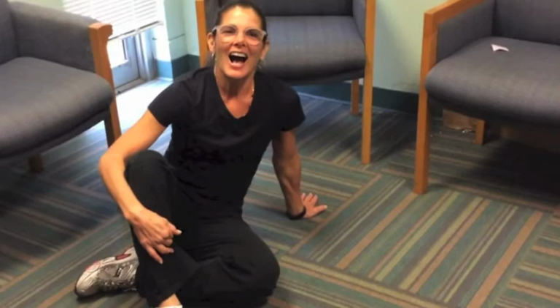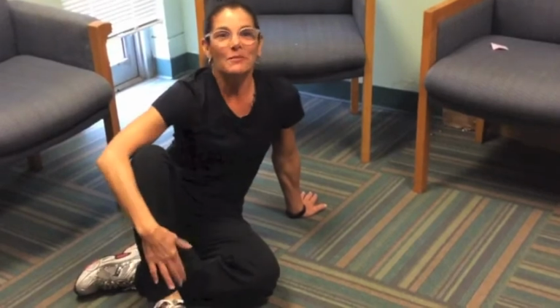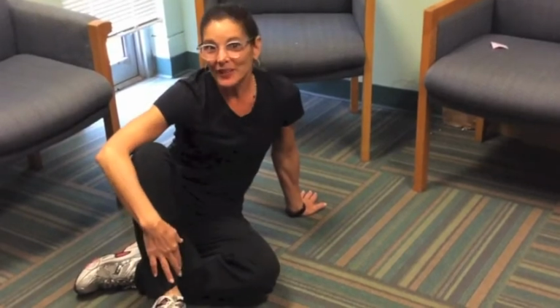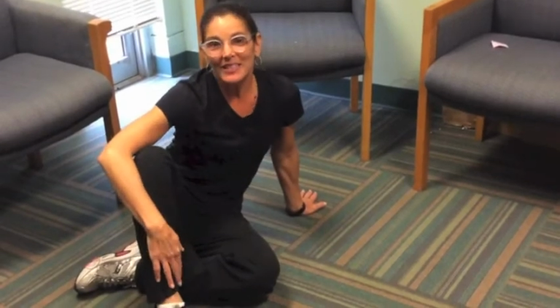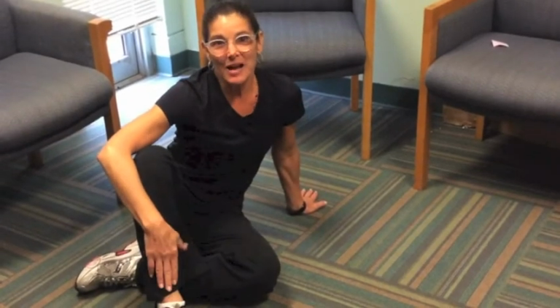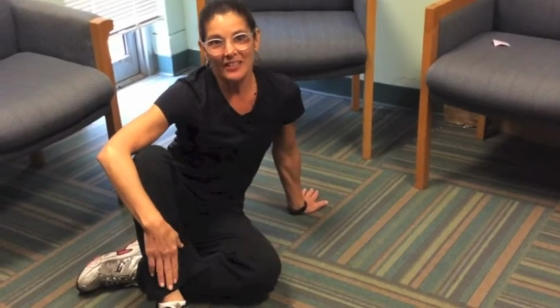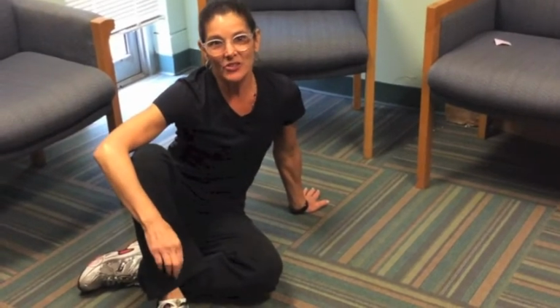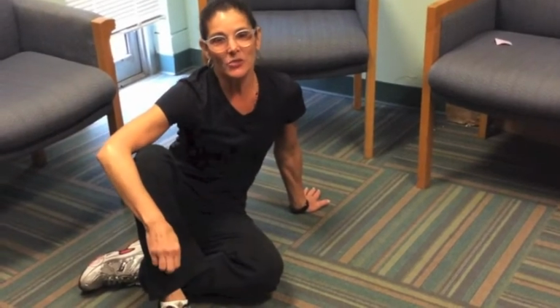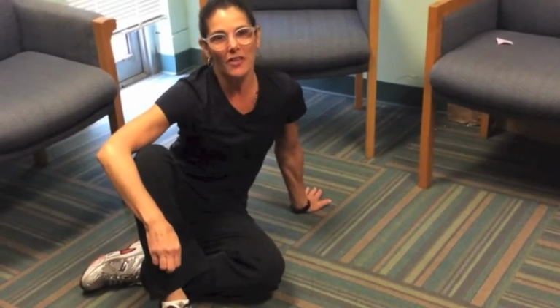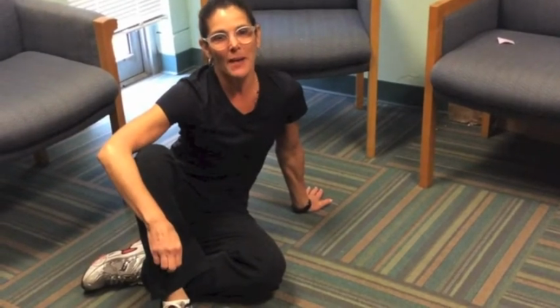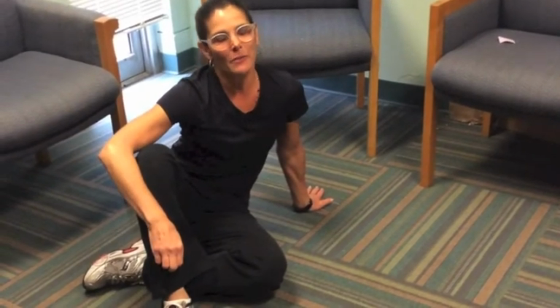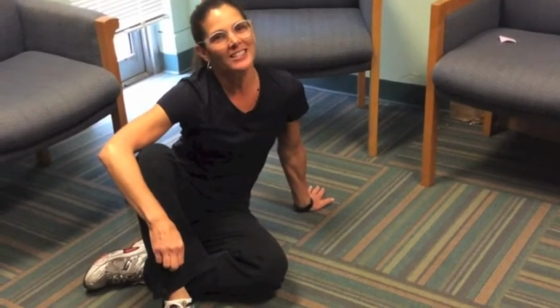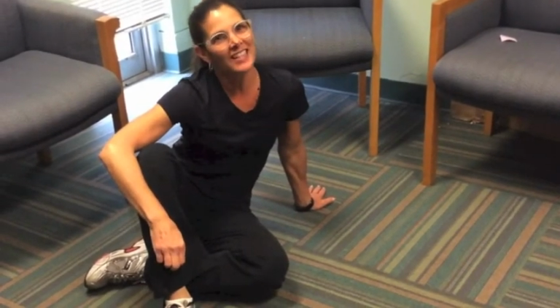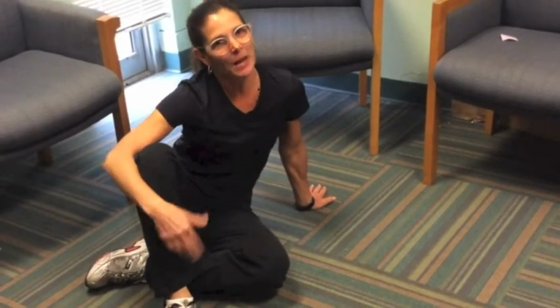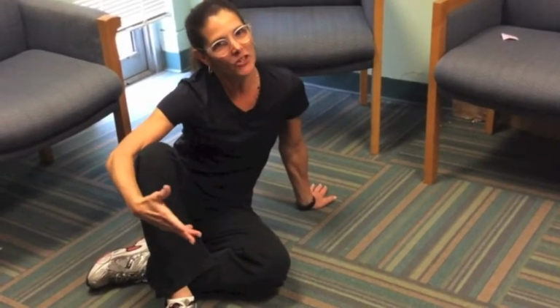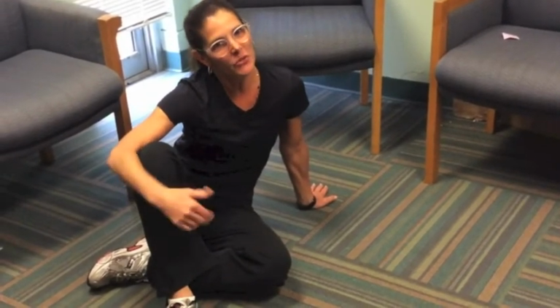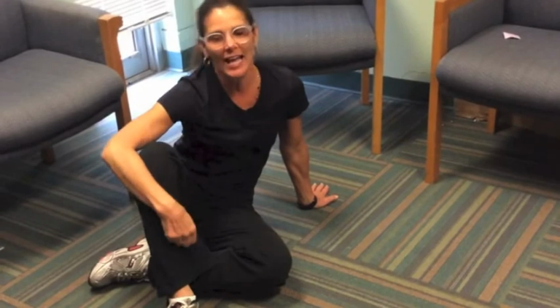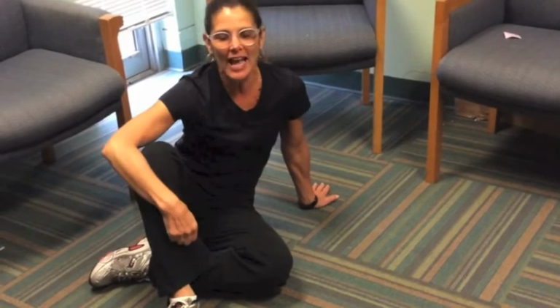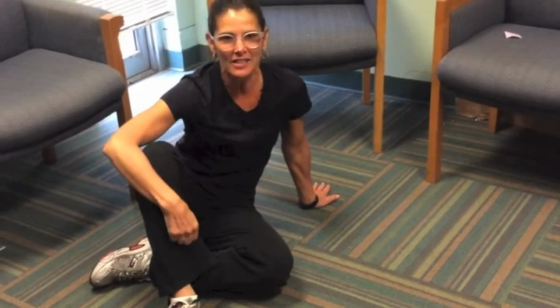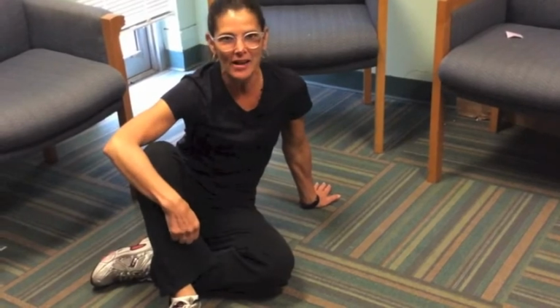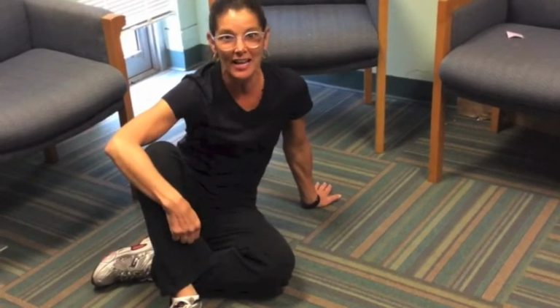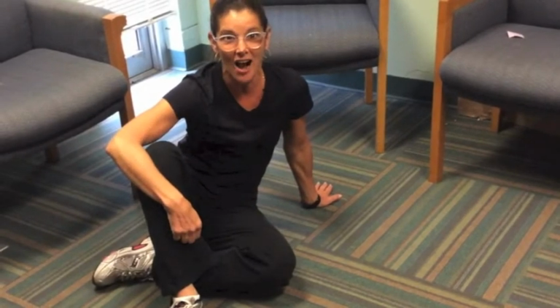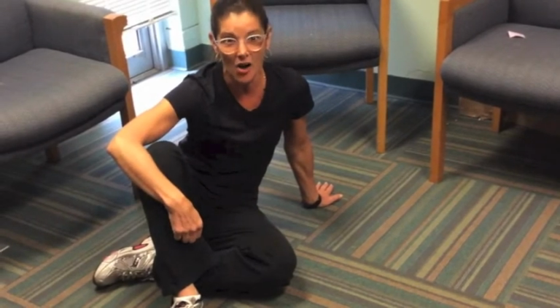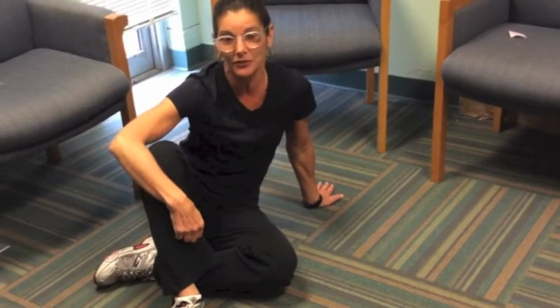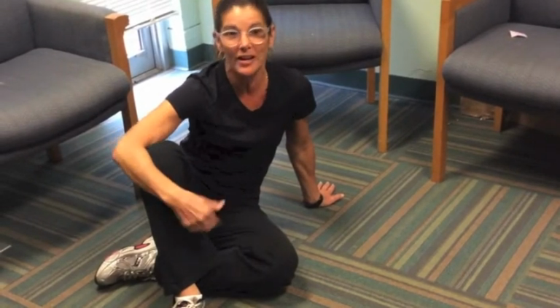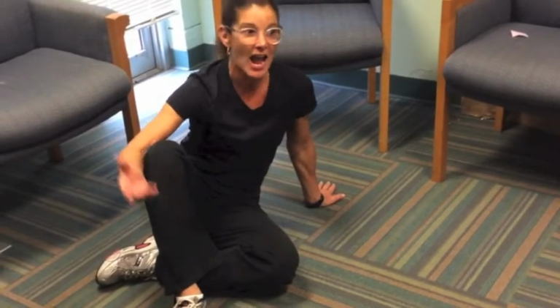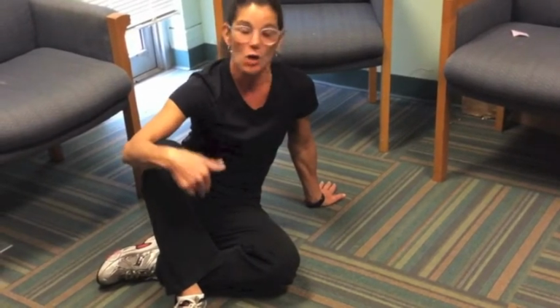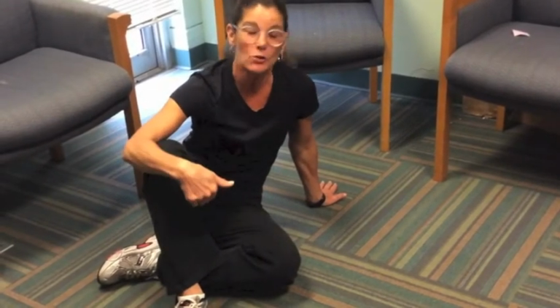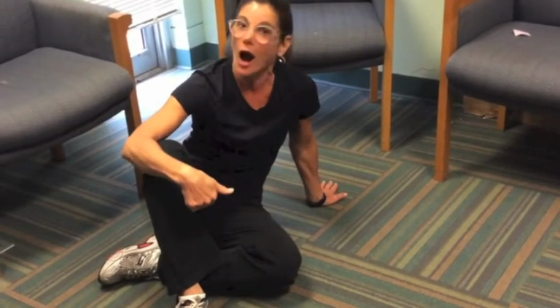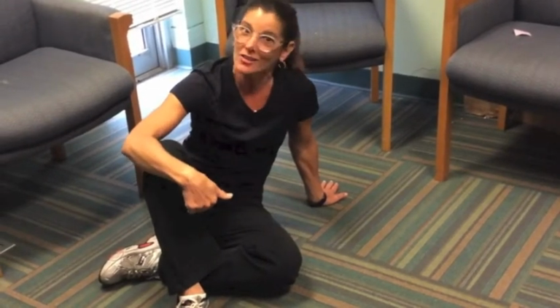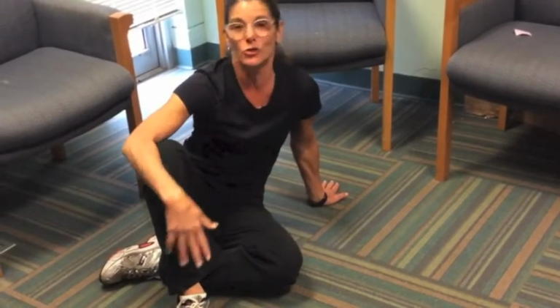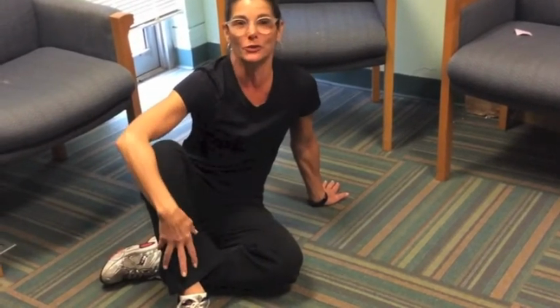Hi, I'm Lauren Lewis. I'm one of the instructors with Power for Parkinson's, and I'm going to show you today a safe way of getting off the floor and or onto the floor.